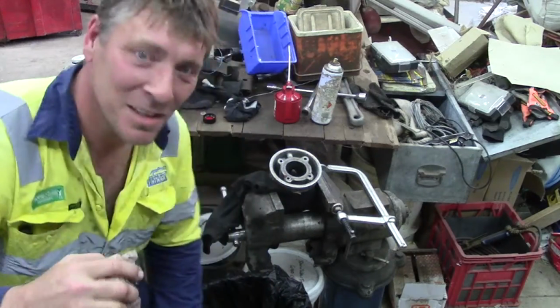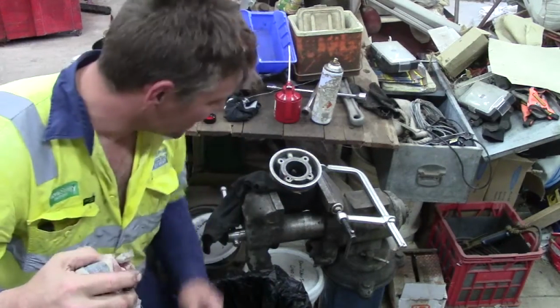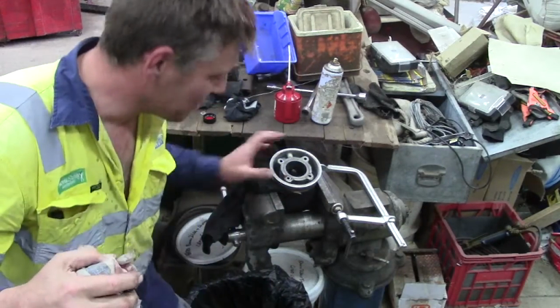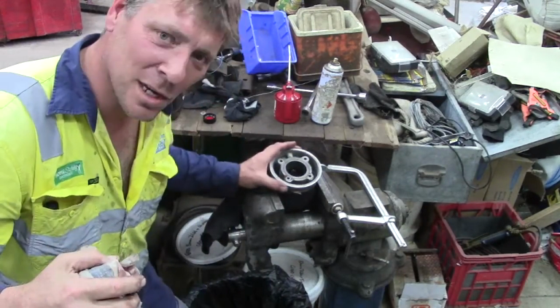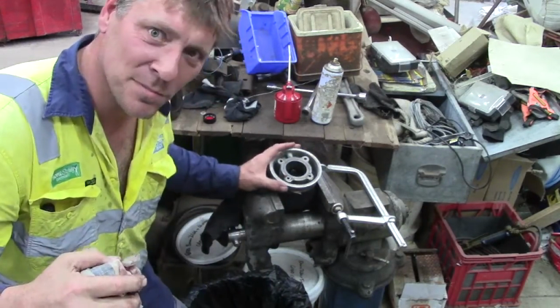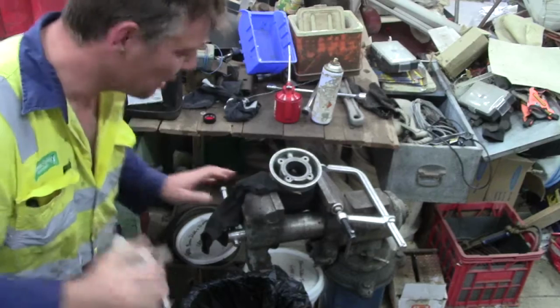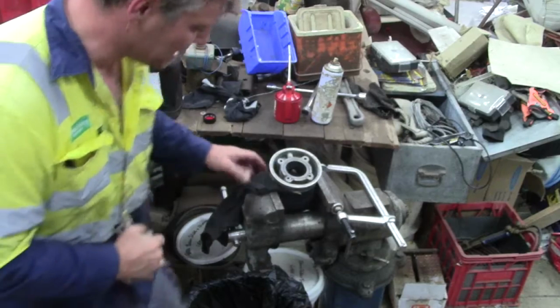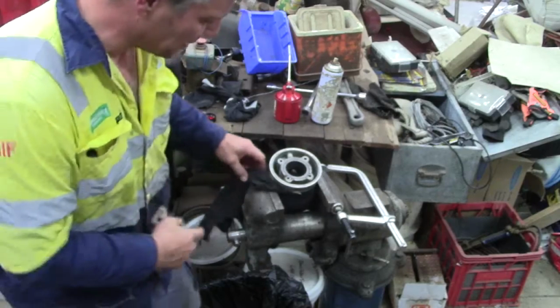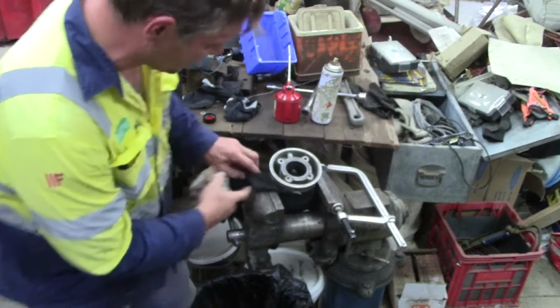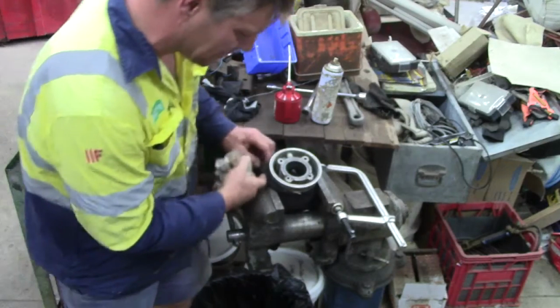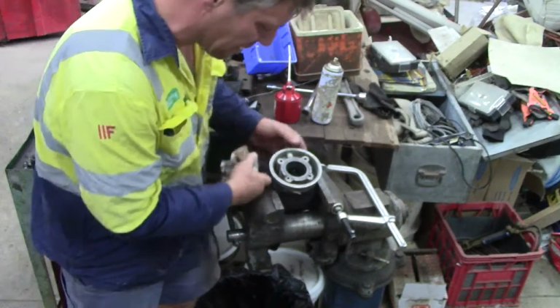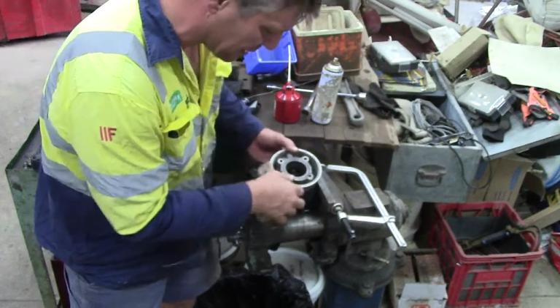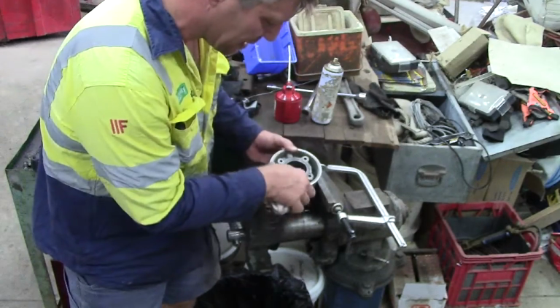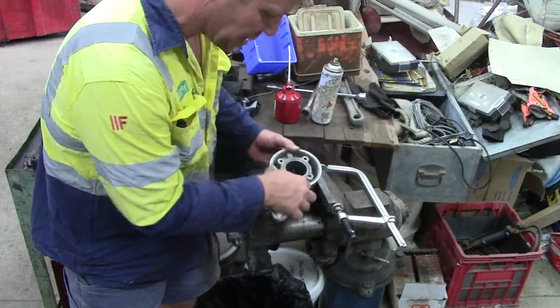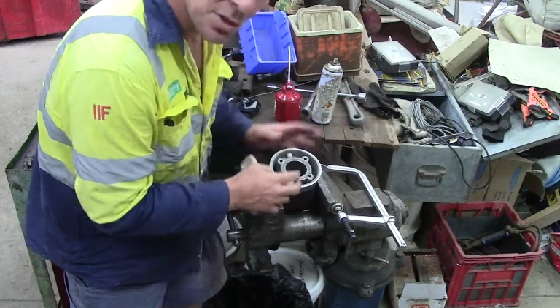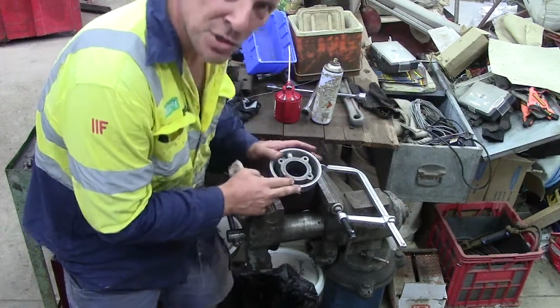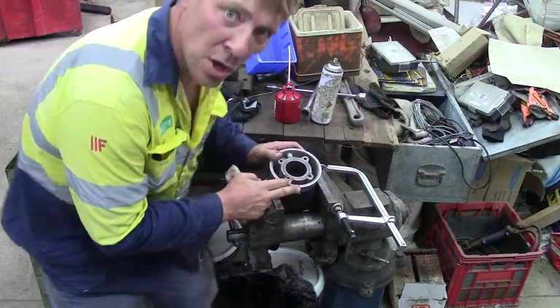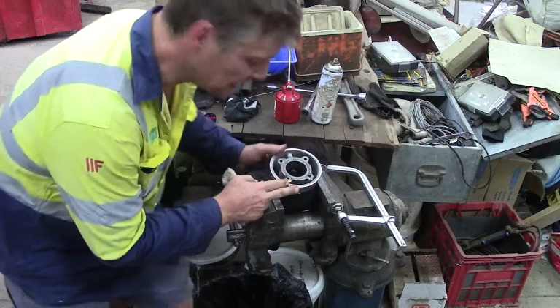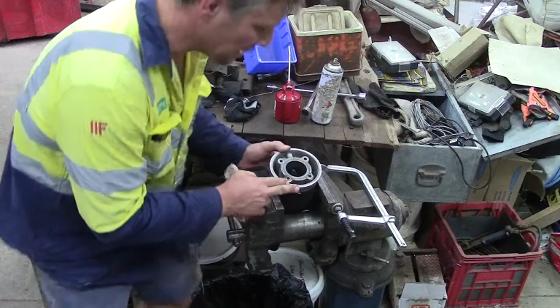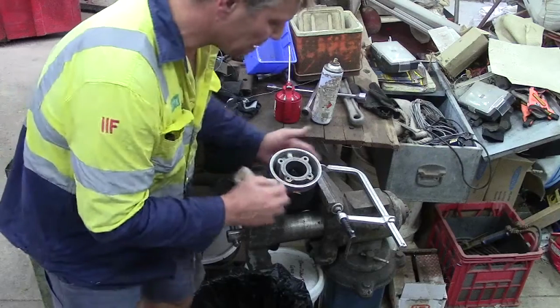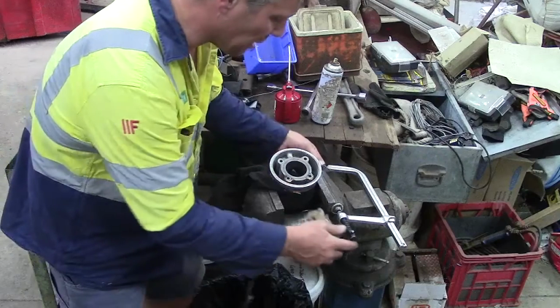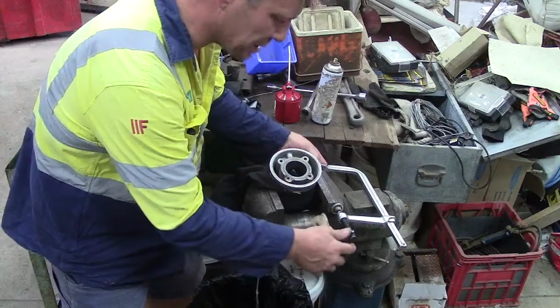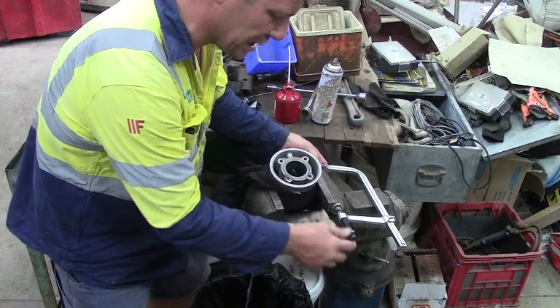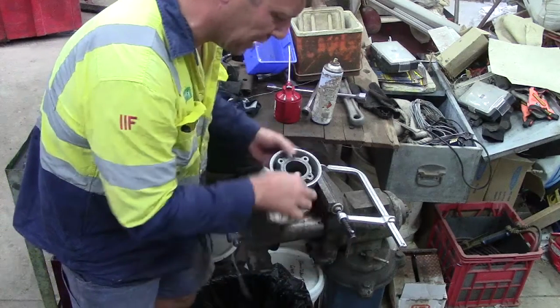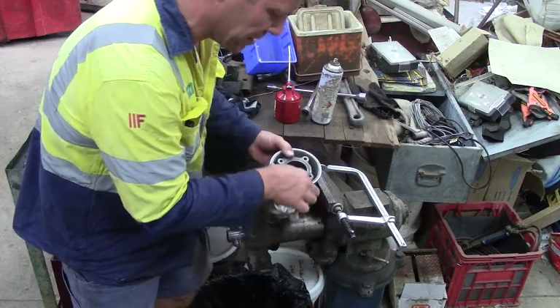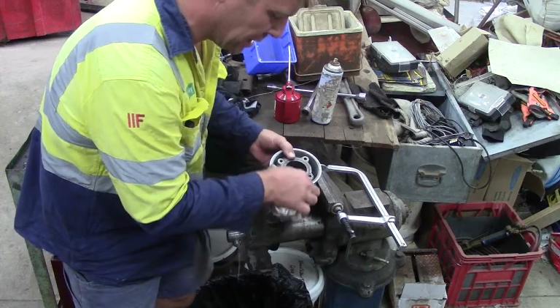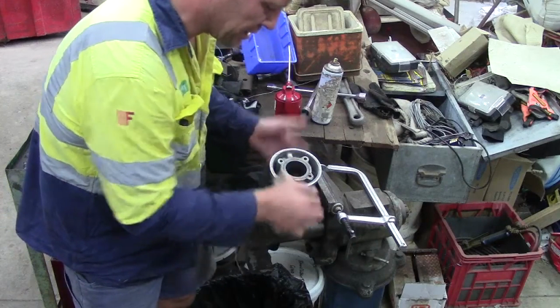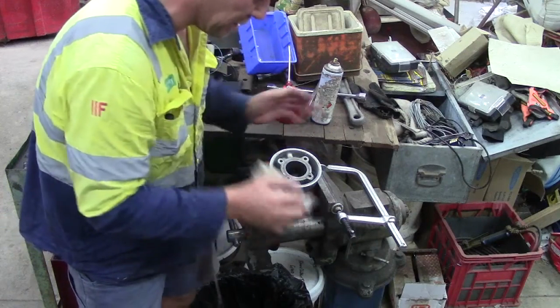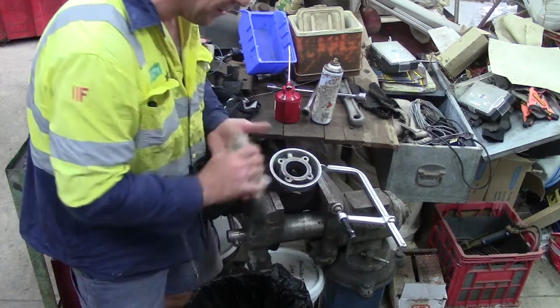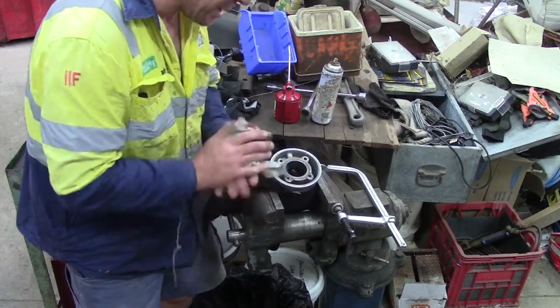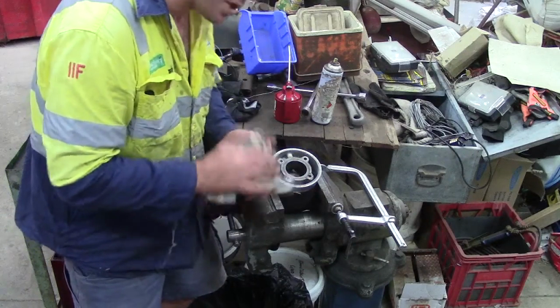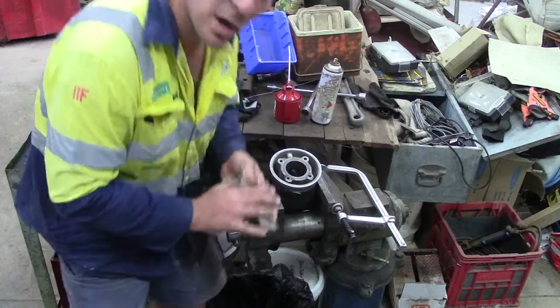Here's my little go kart engine. I've got it set up in the vise, I've got it wrapped in some rag. I didn't want to do it up too tight, so I've just got a second clamp, and that's got it nice and firm without being too tight.